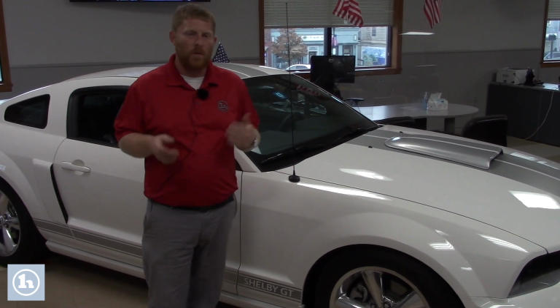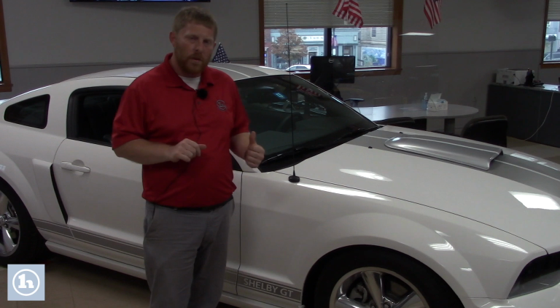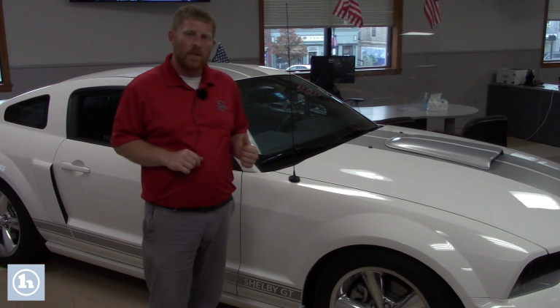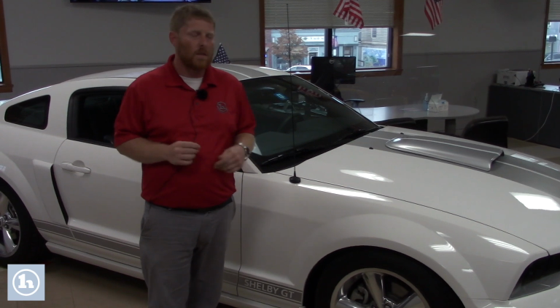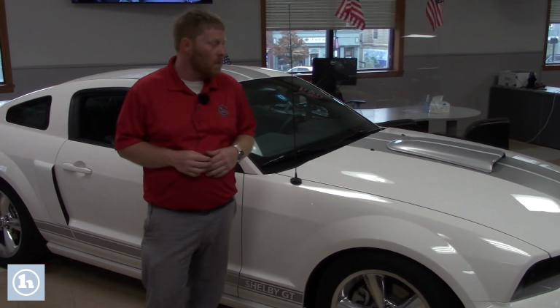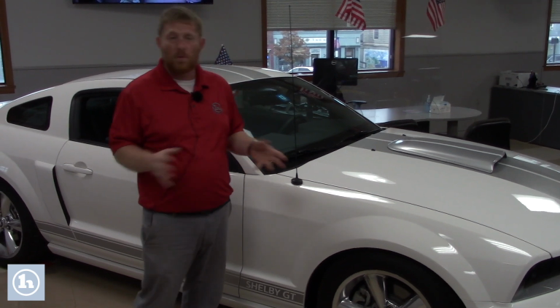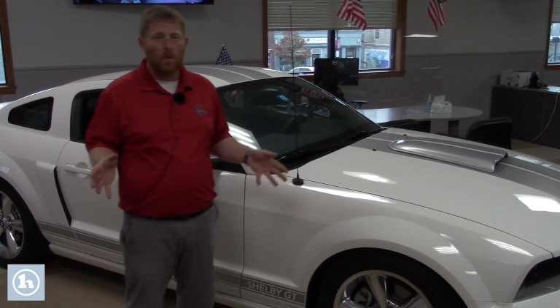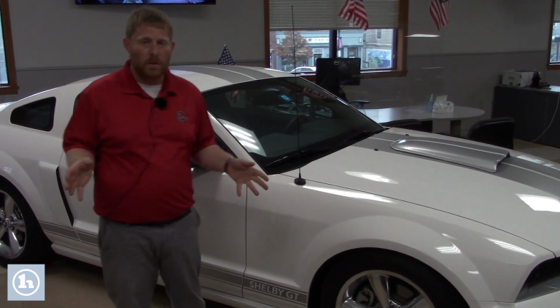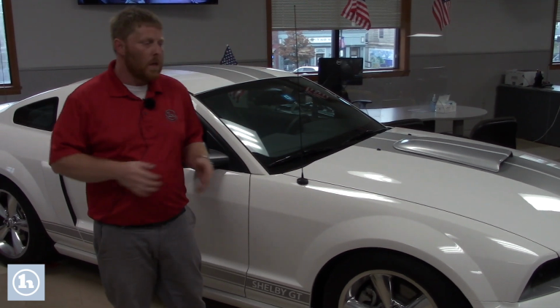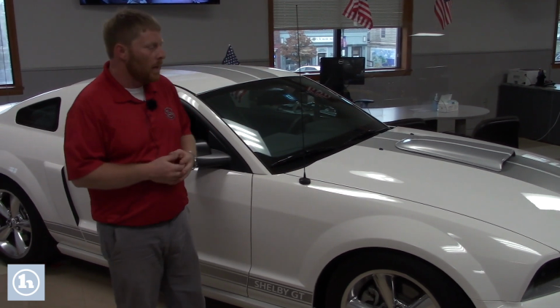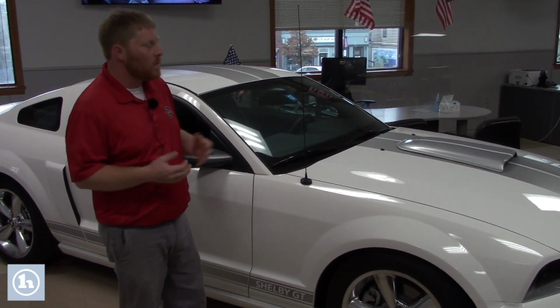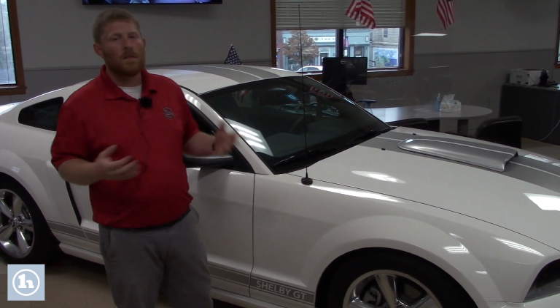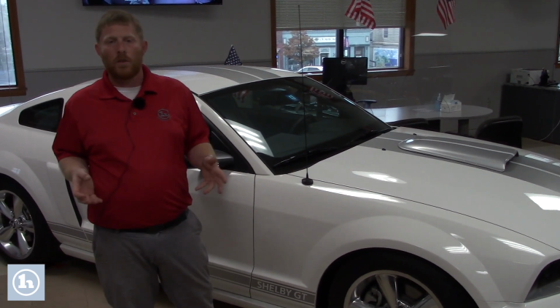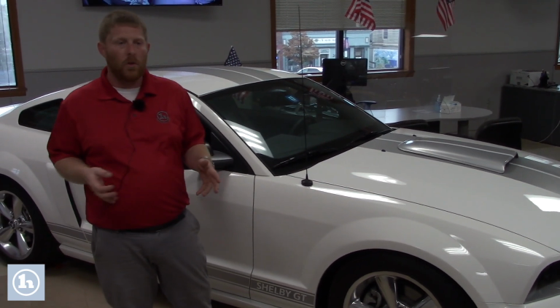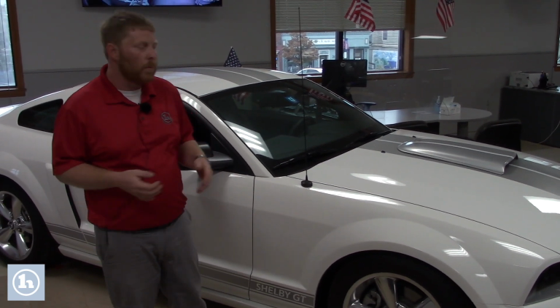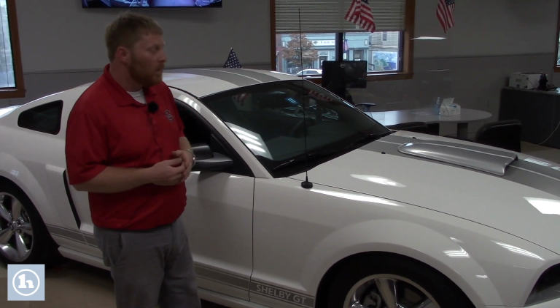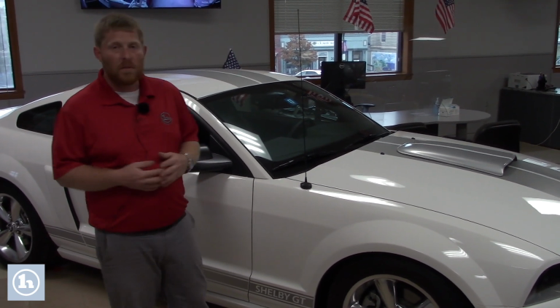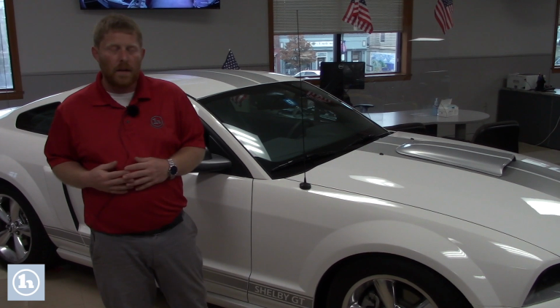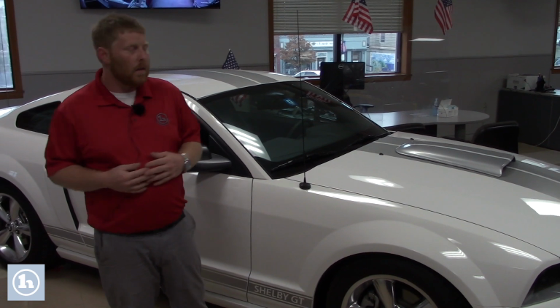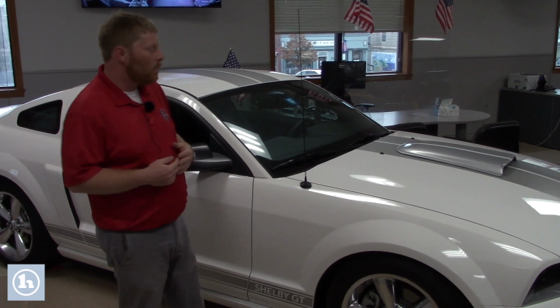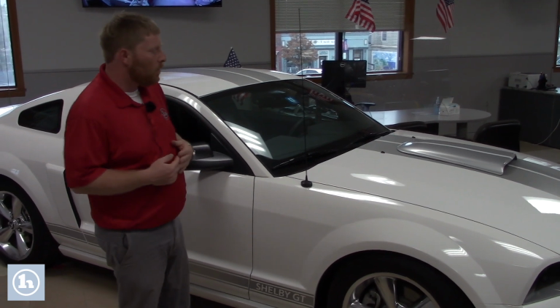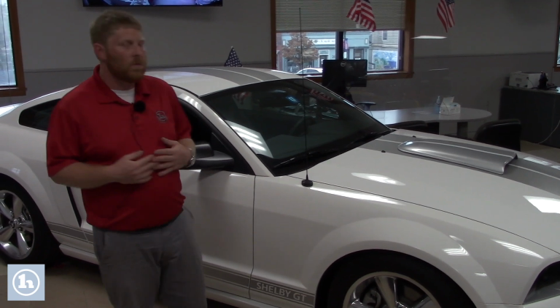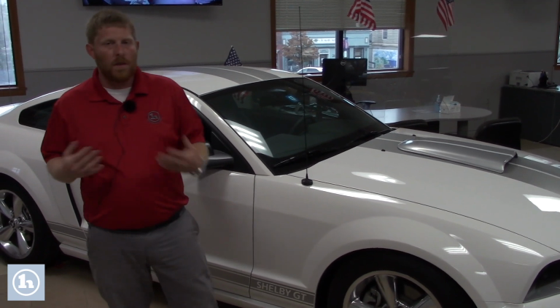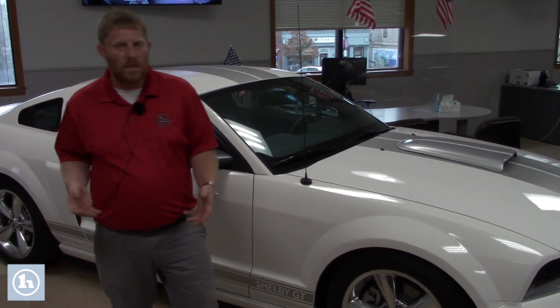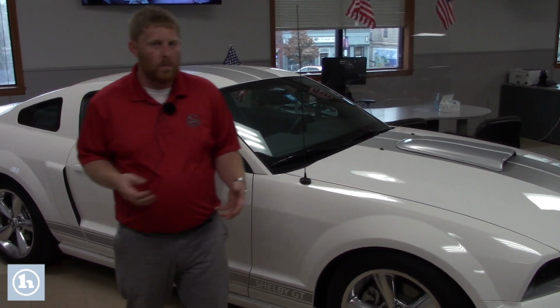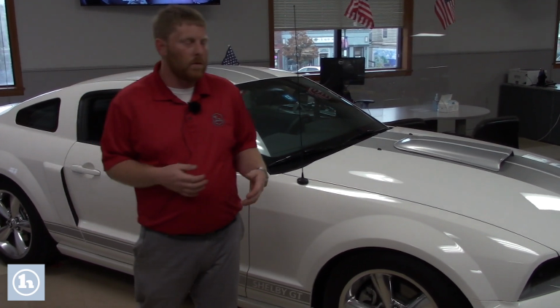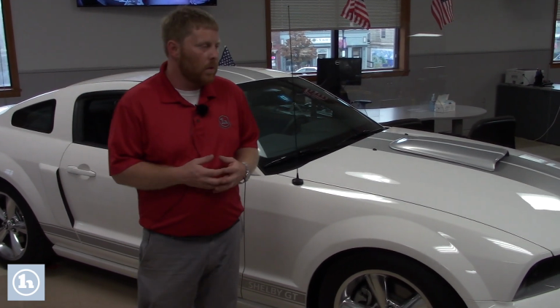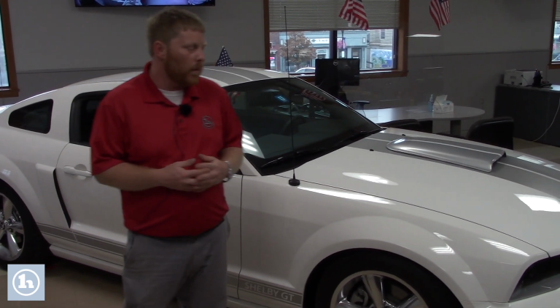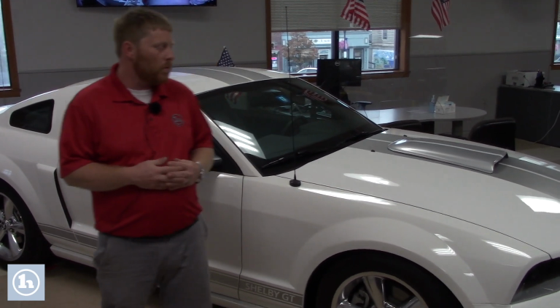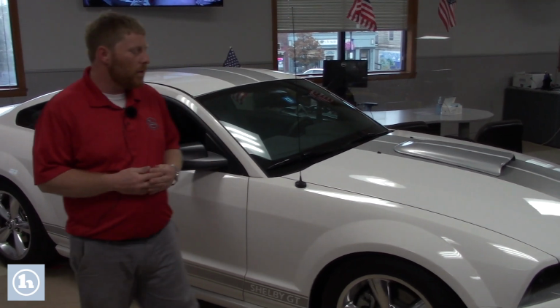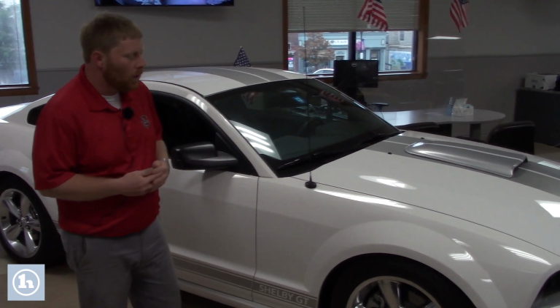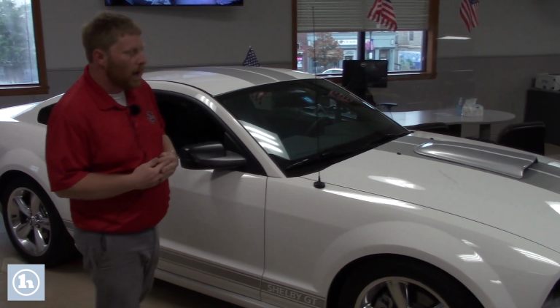But if you are interested in this car, it's absolutely gorgeous. As you can see, it sits here in the showroom because of that. I'm sure you've also seen about 6,000 miles on the odometer, so very, very low mileage.